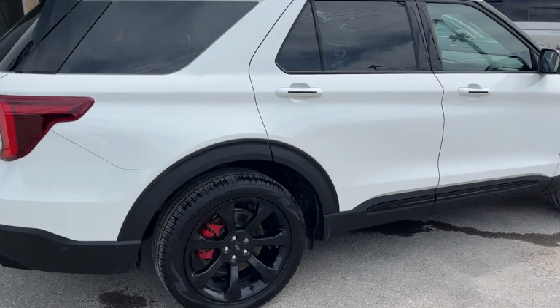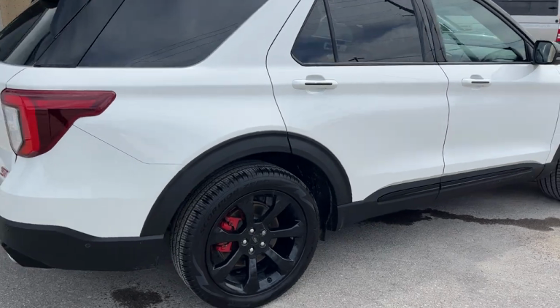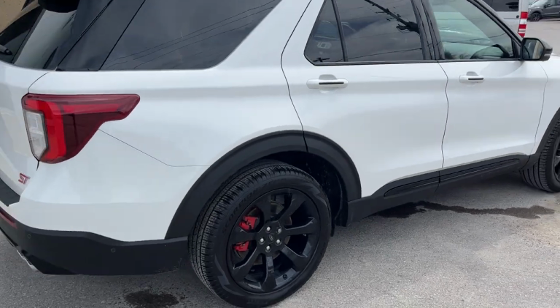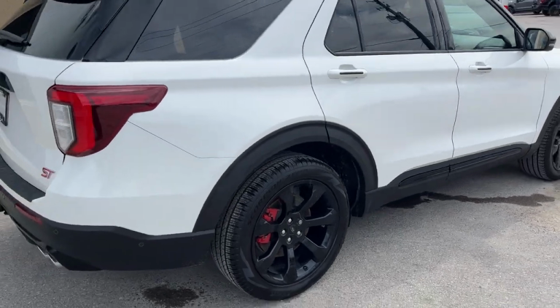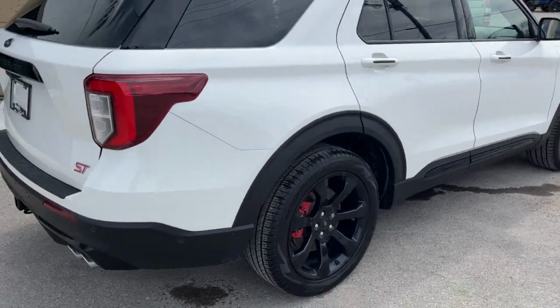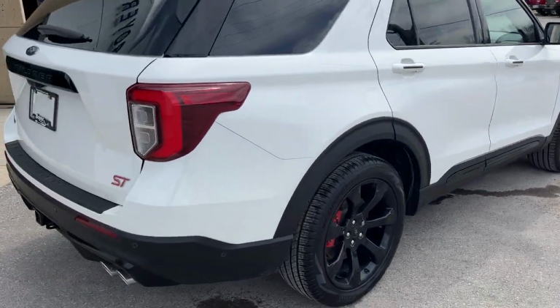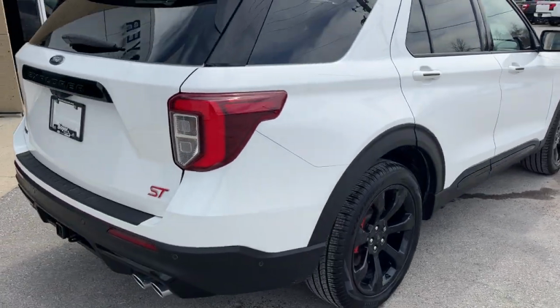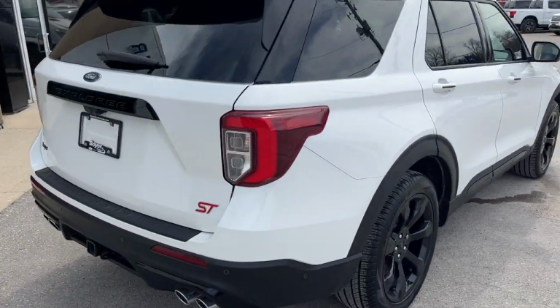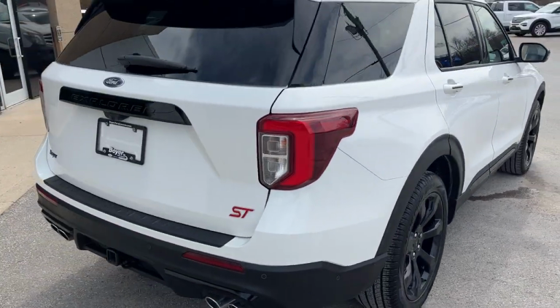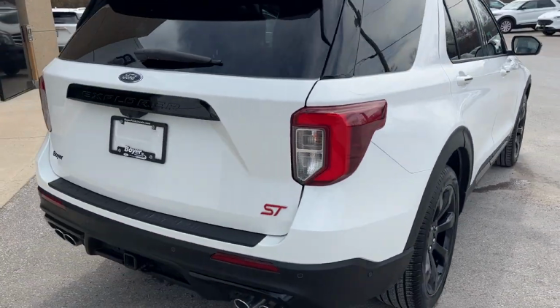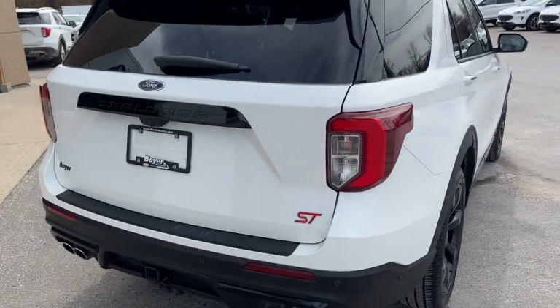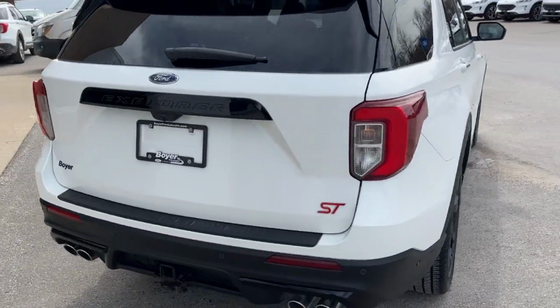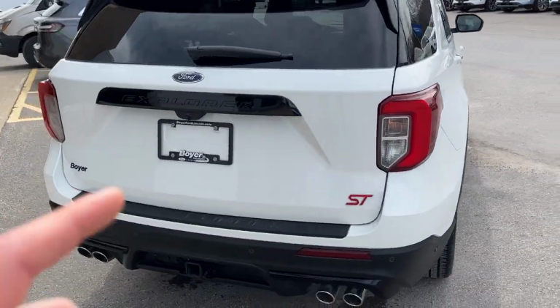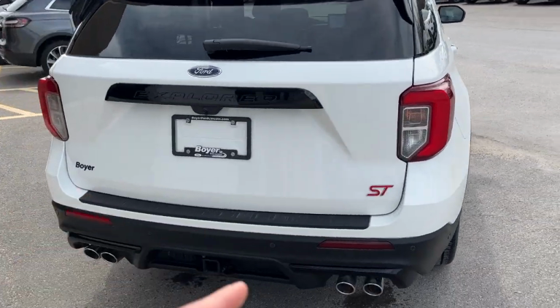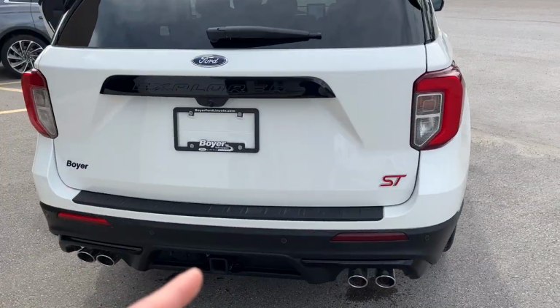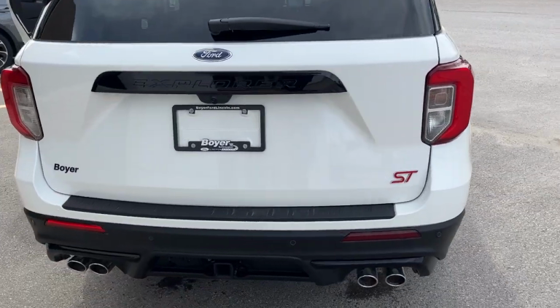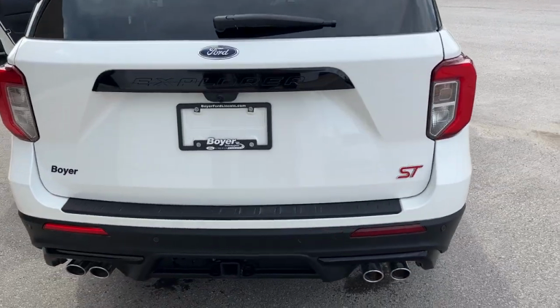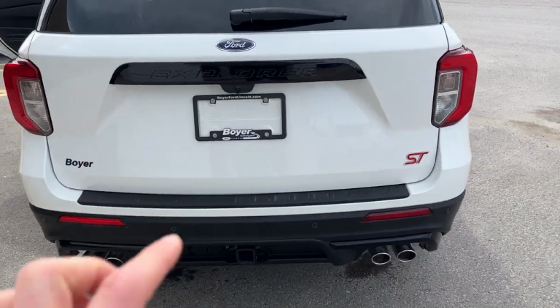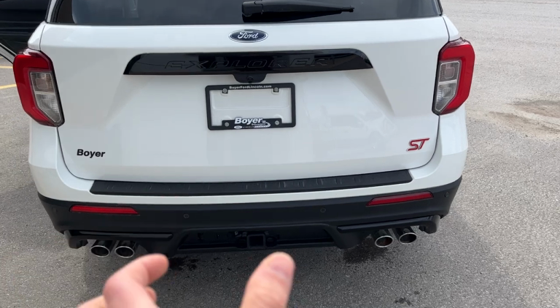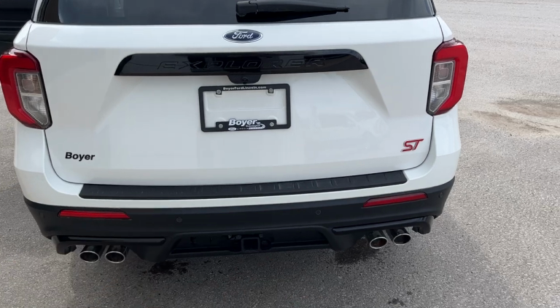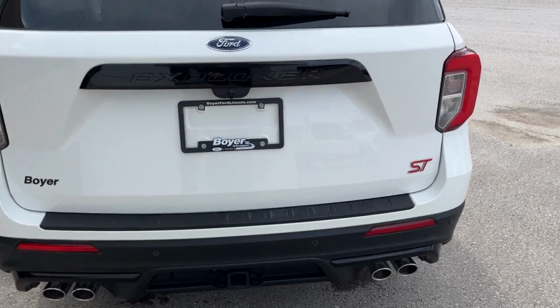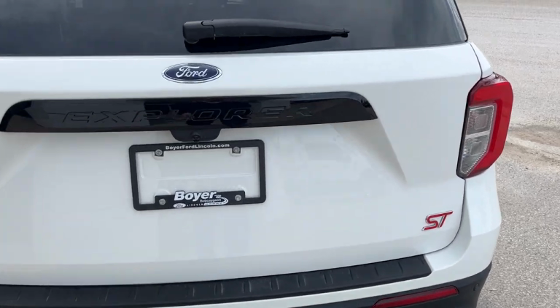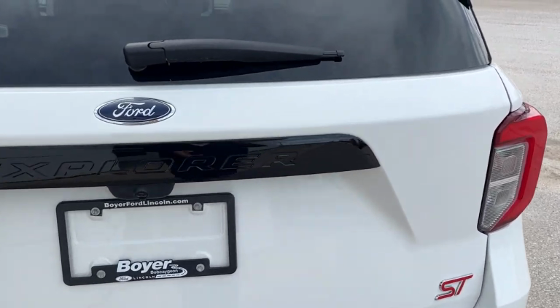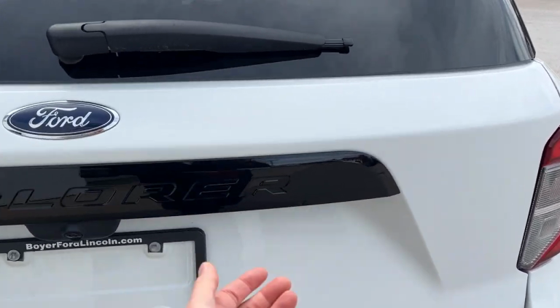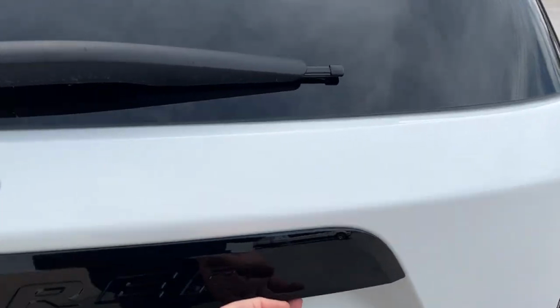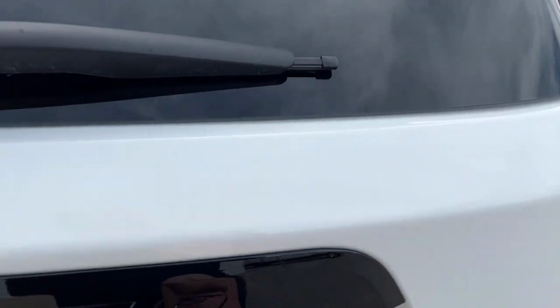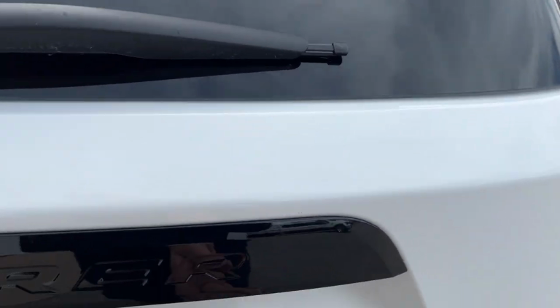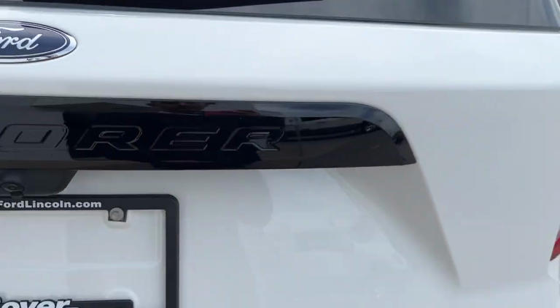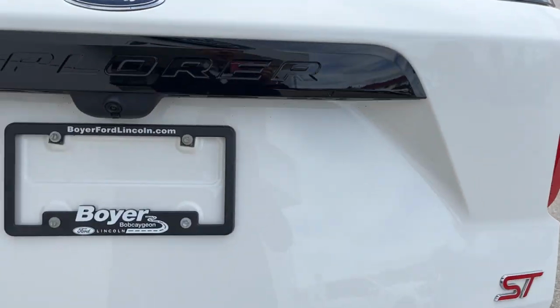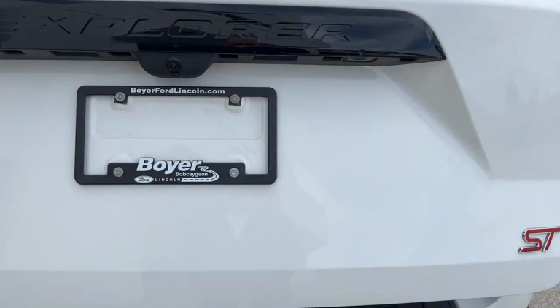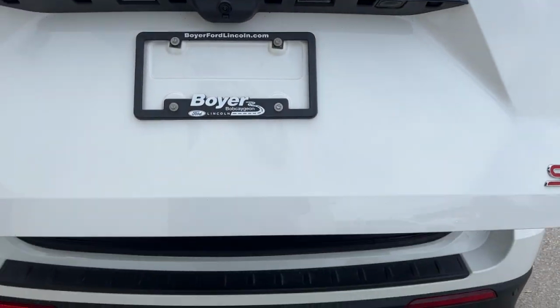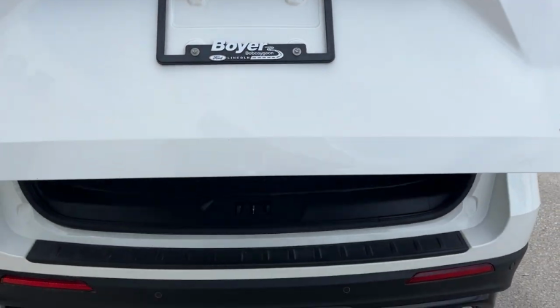This vehicle is accident-free and it was serviced here. You do get that class four trailer tow package with your quad exhaust, and taking a look in the back of the vehicle.